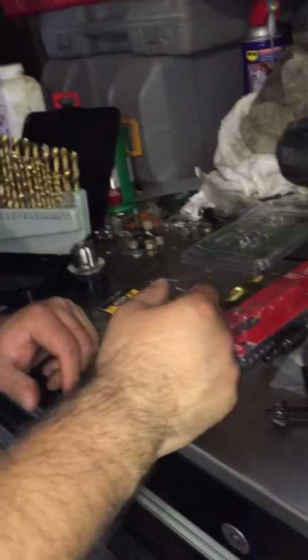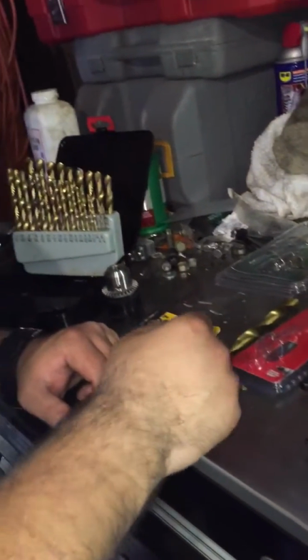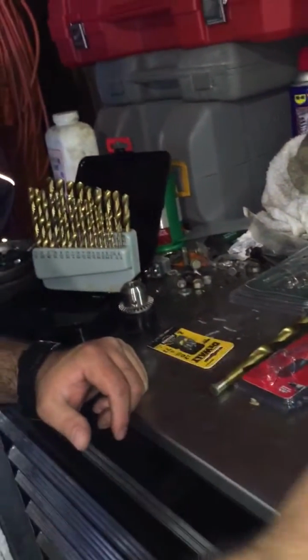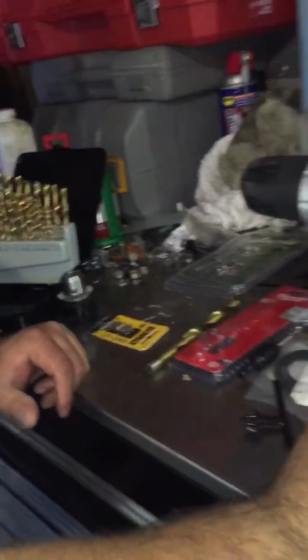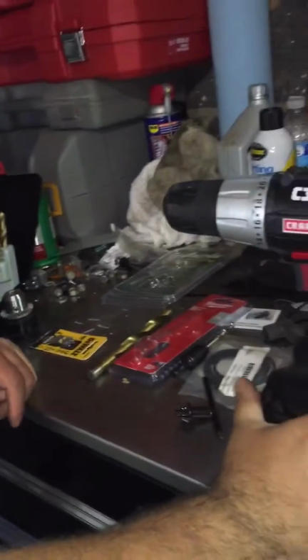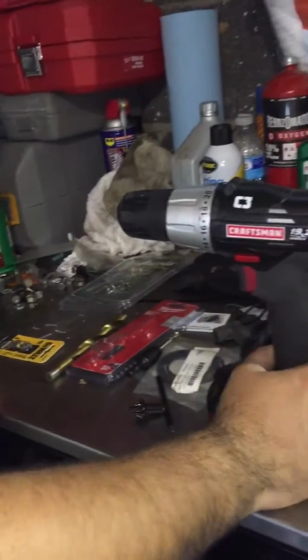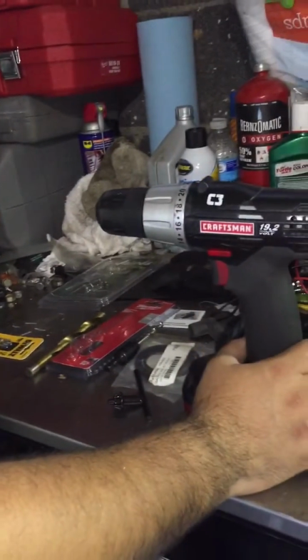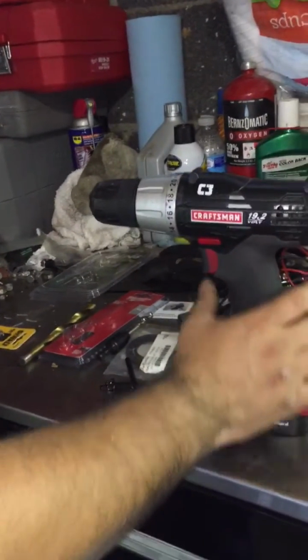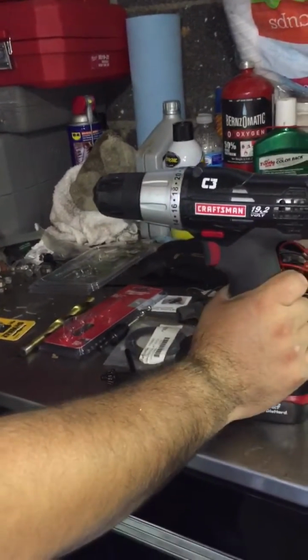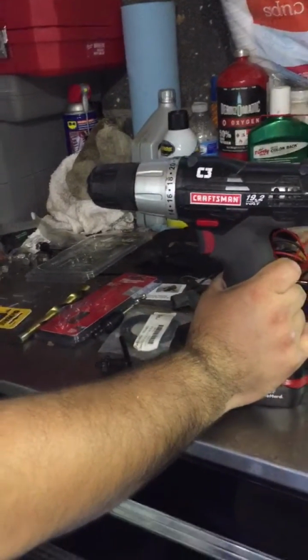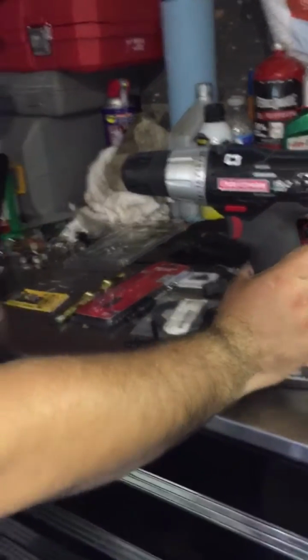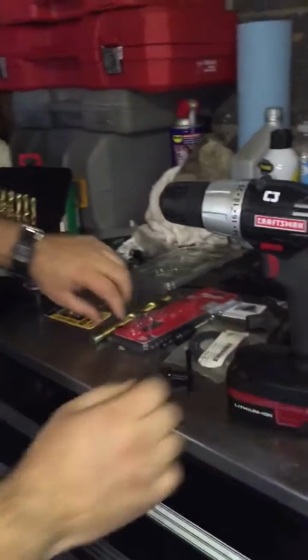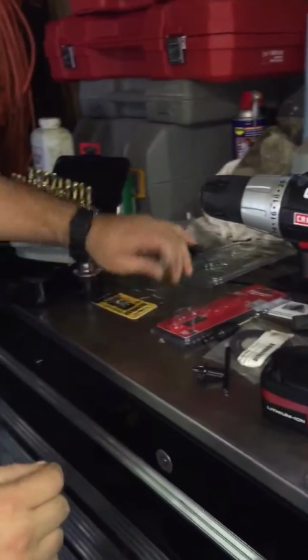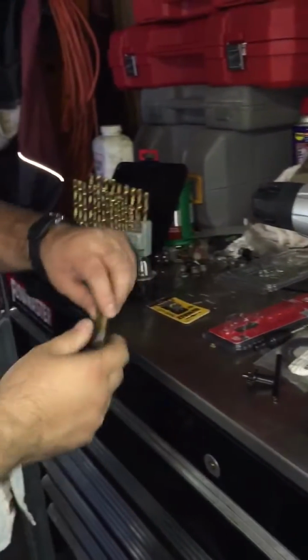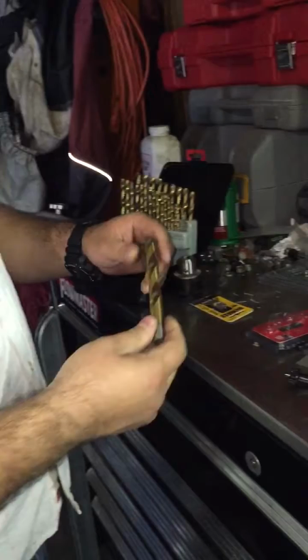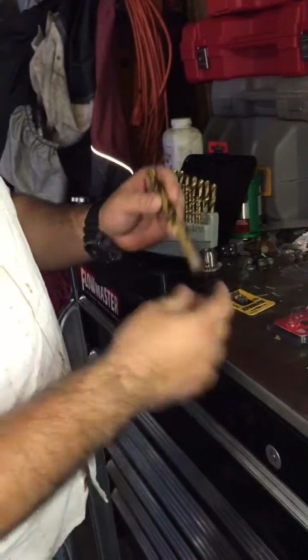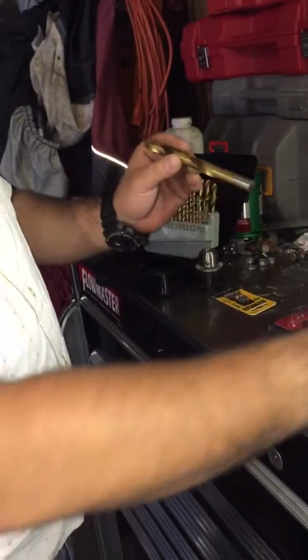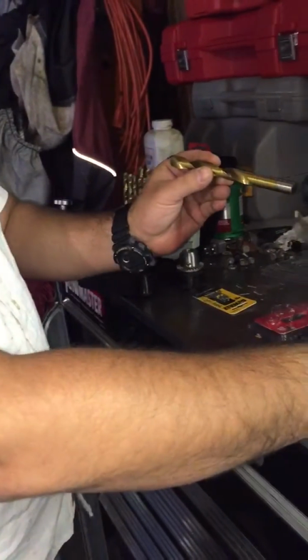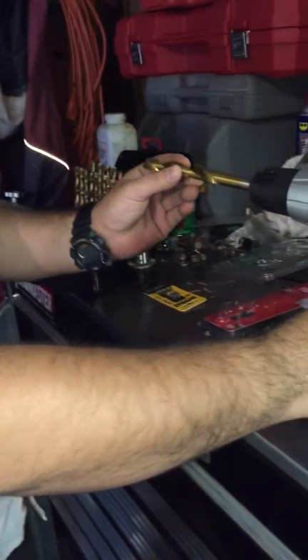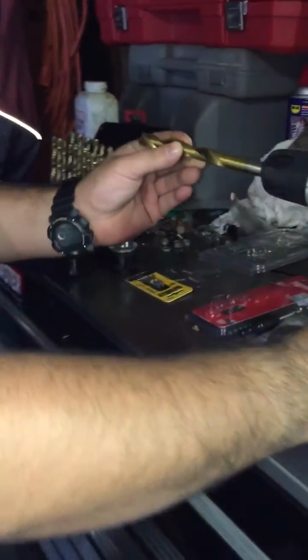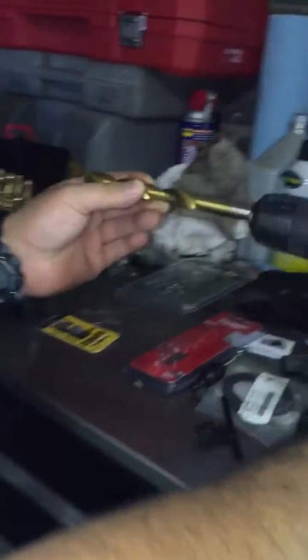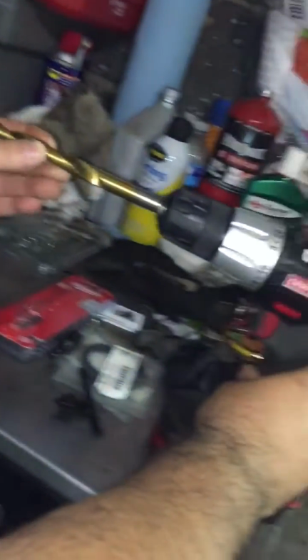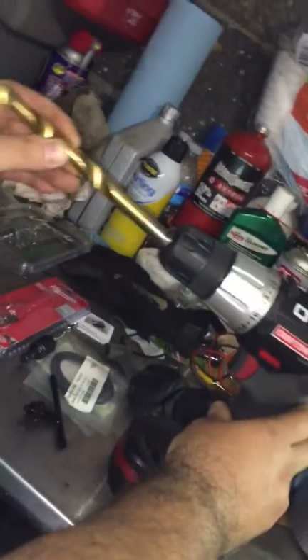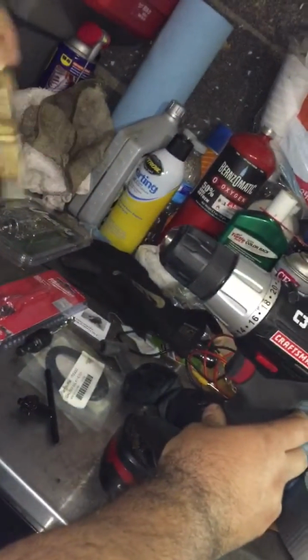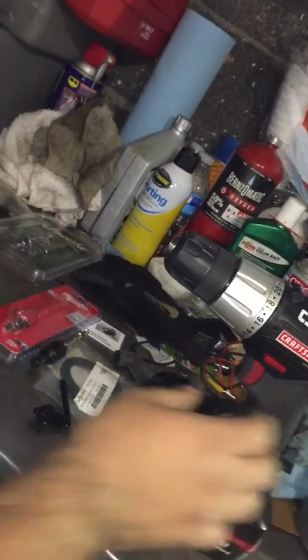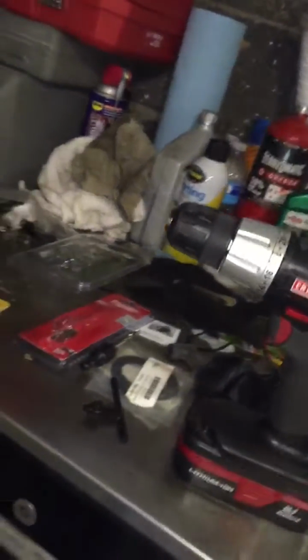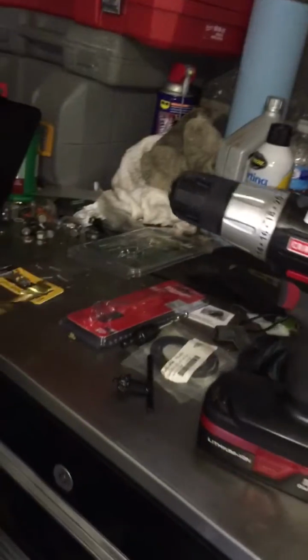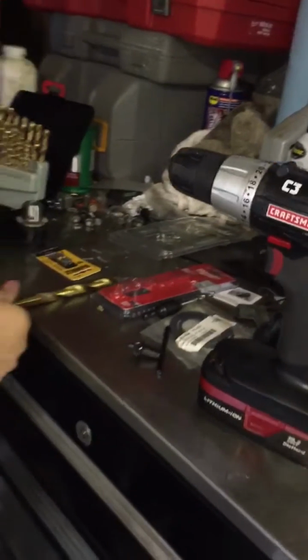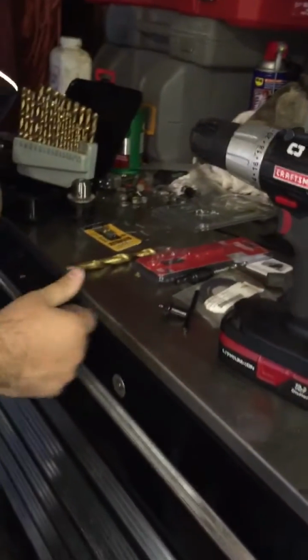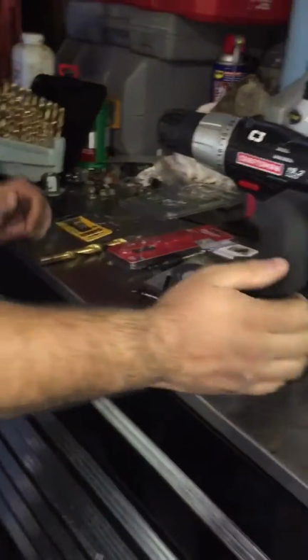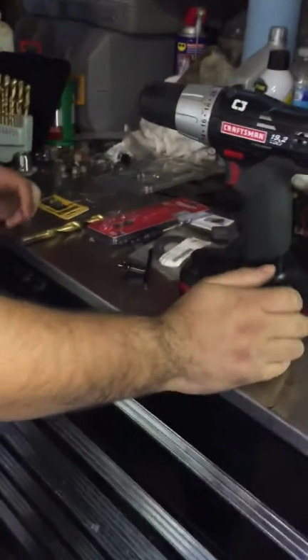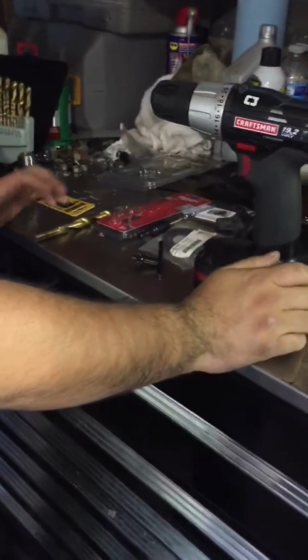Have you ever had this problem where you have a small 3/8" drill and half-inch drill bits that don't fit in your drill? I've been looking online for a cheap solution for this problem and I haven't found one.